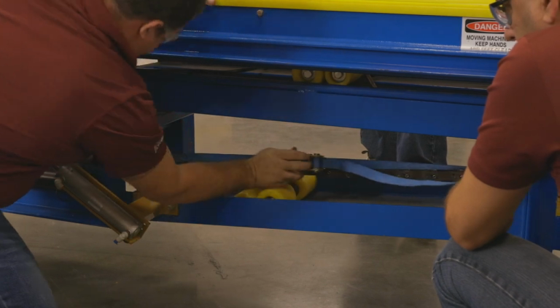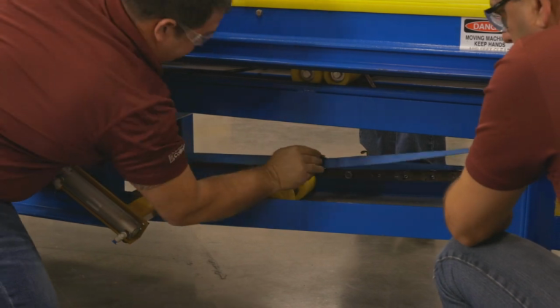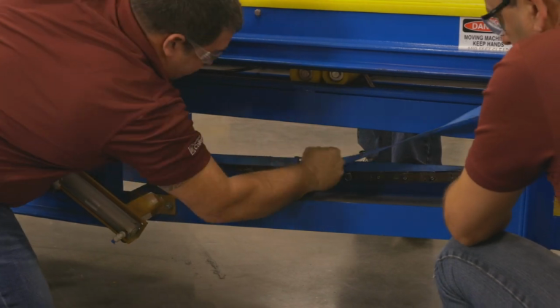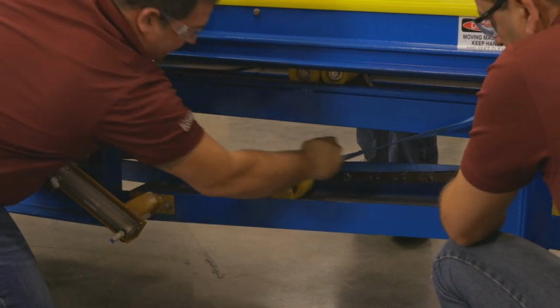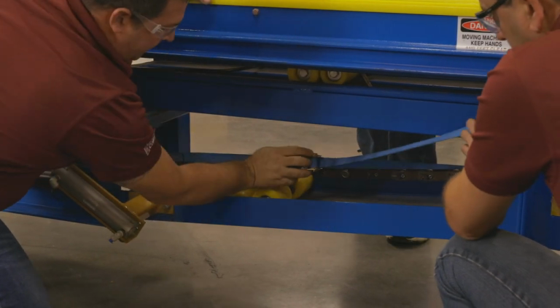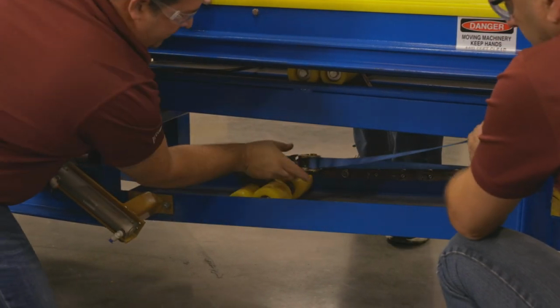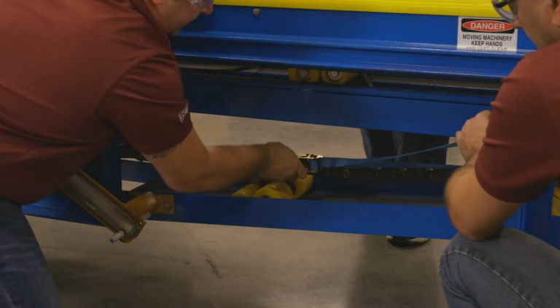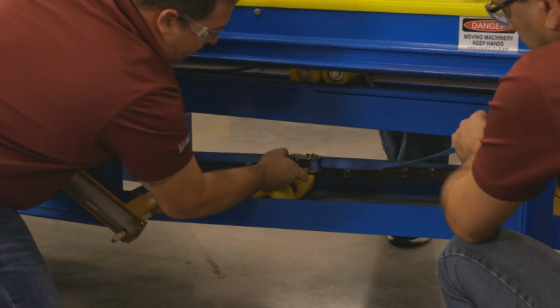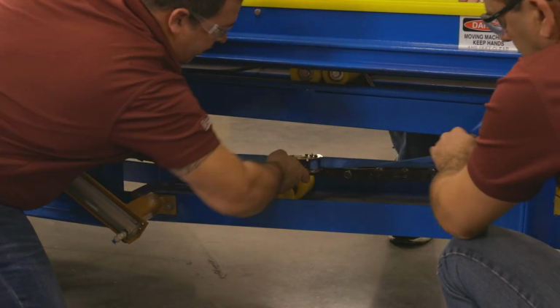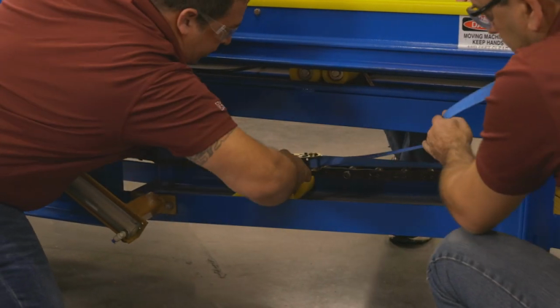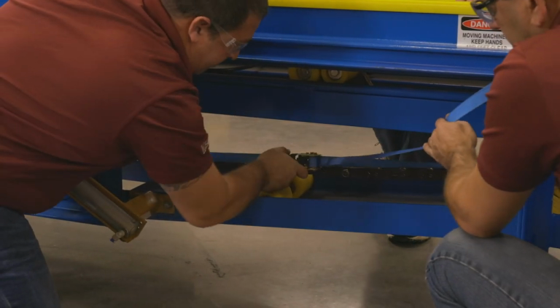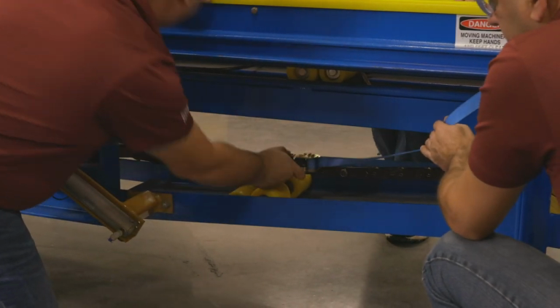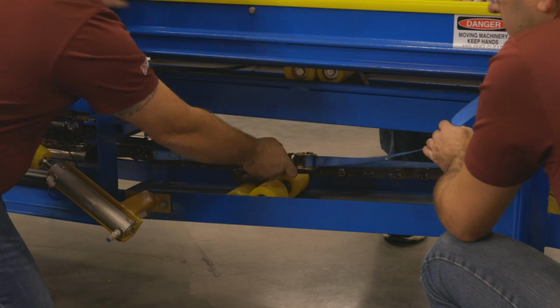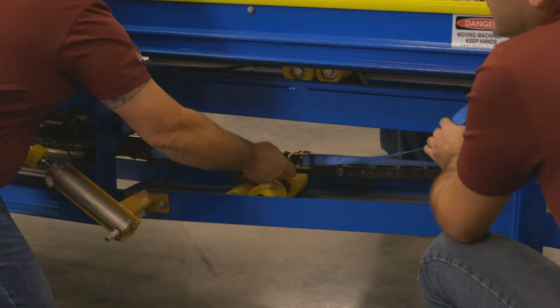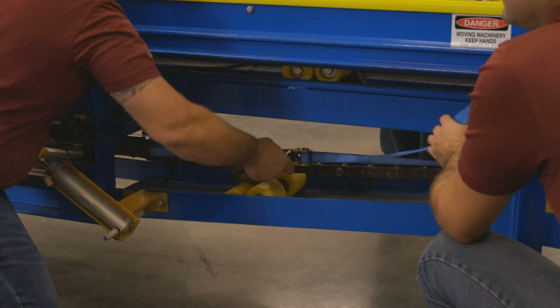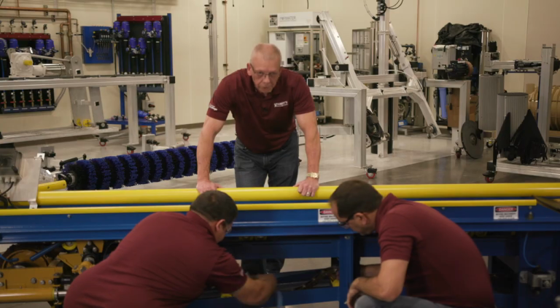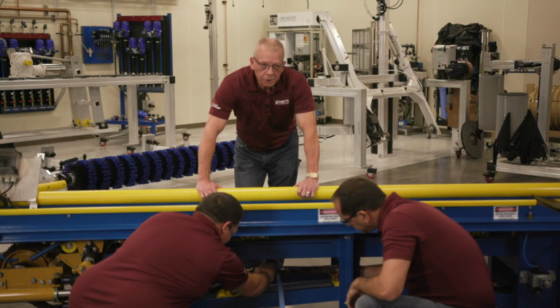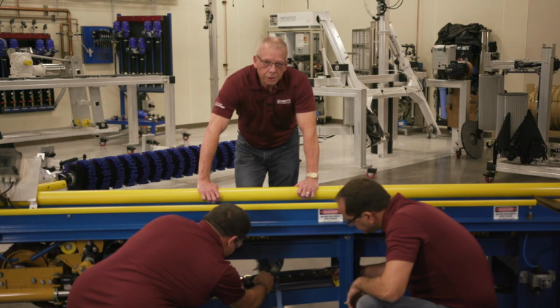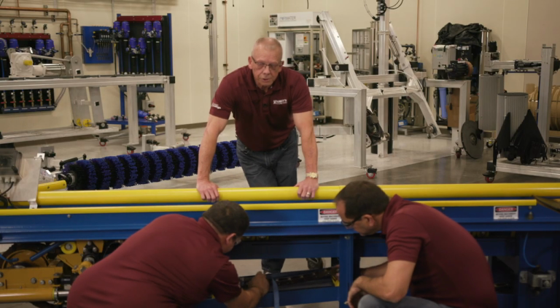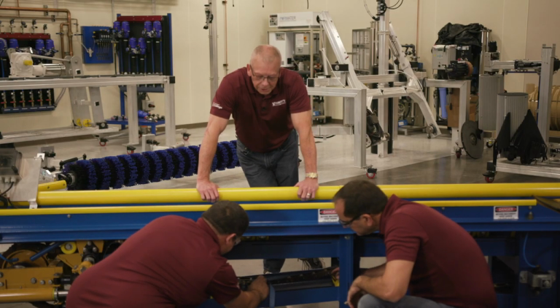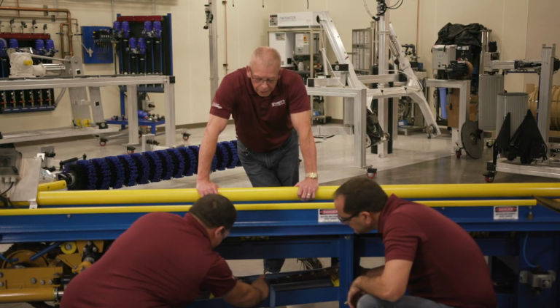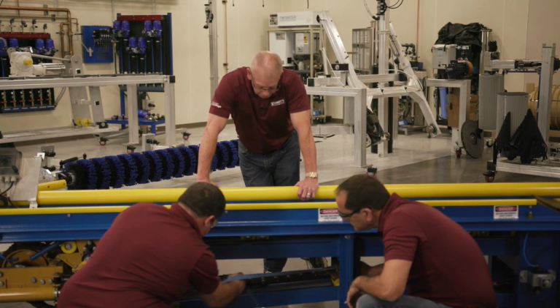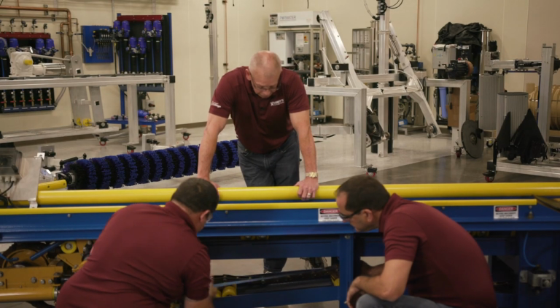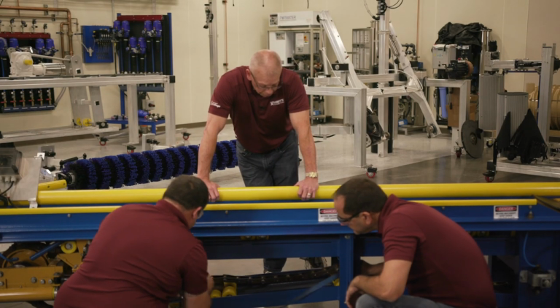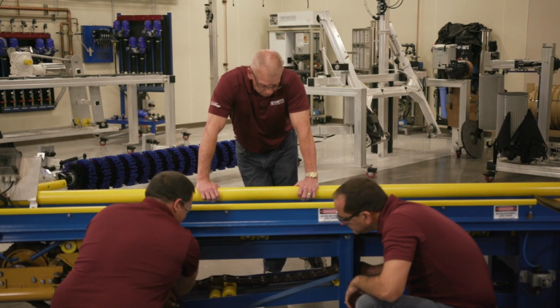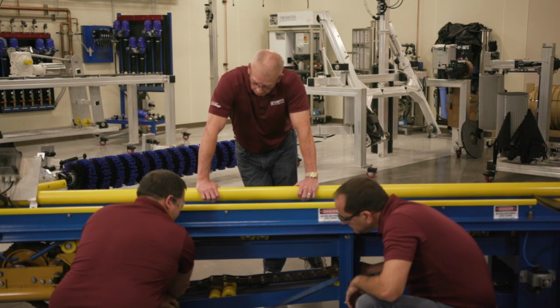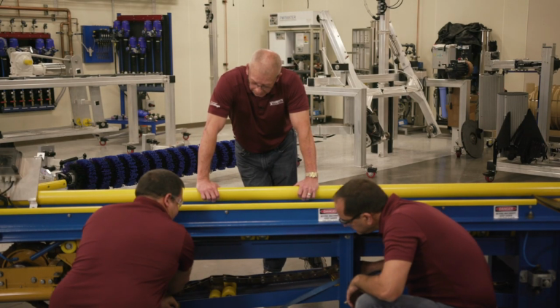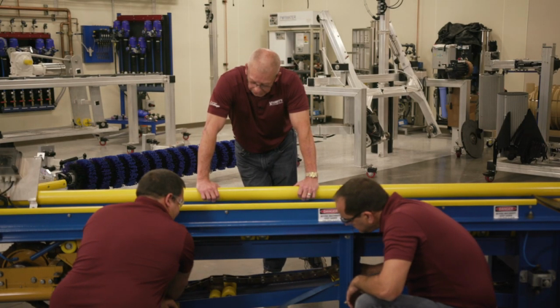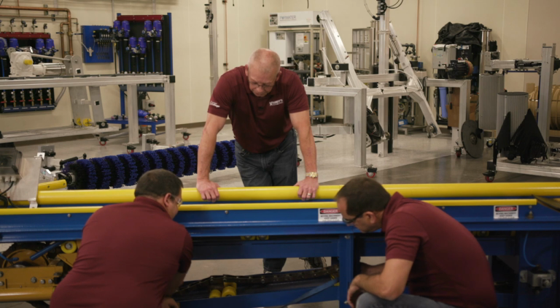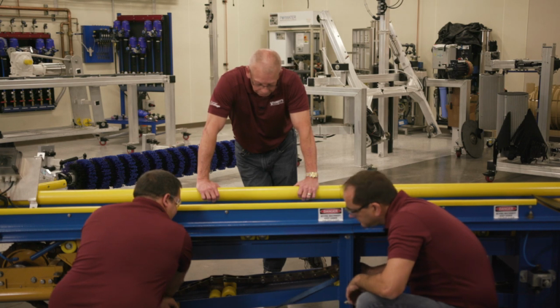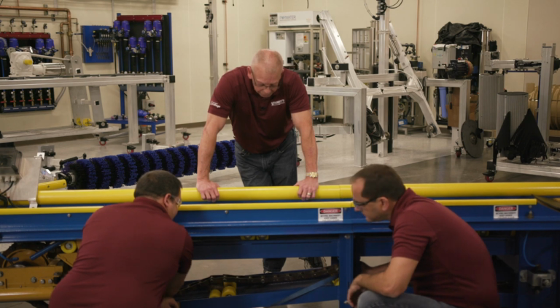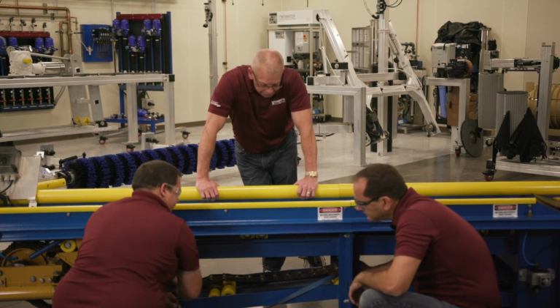So what are you guys doing right now? Right now we're compressing the chain, Bob. As you can see, they're using the ratchet straps to get more slack on the chain so they can remove the links.